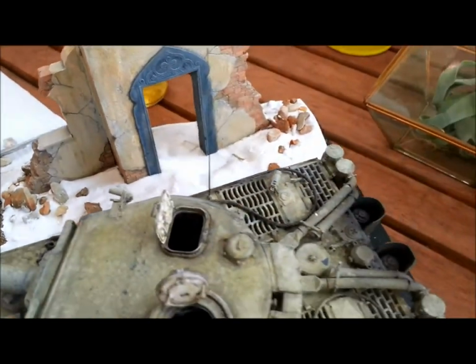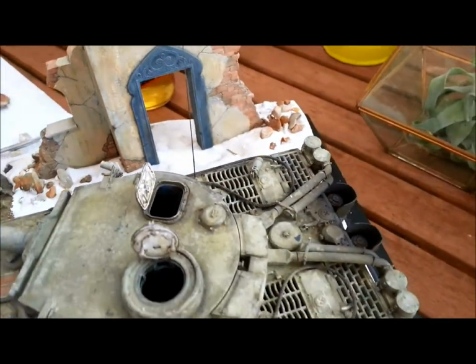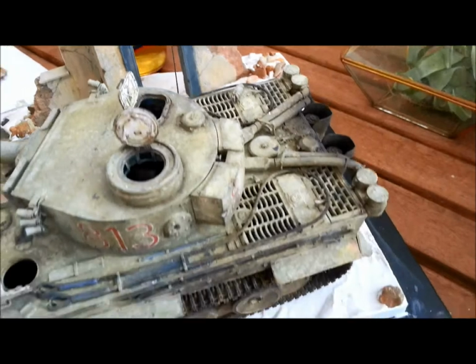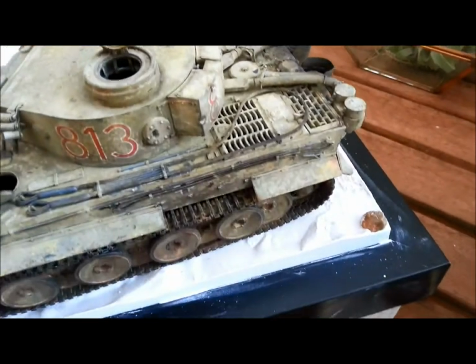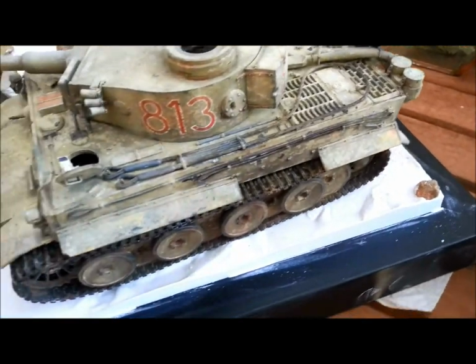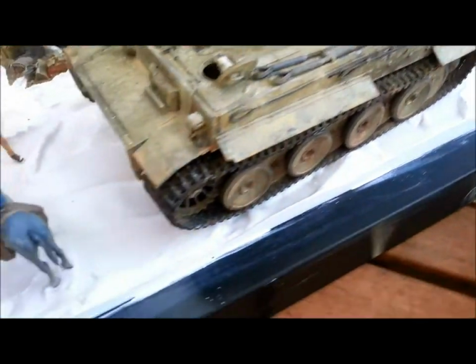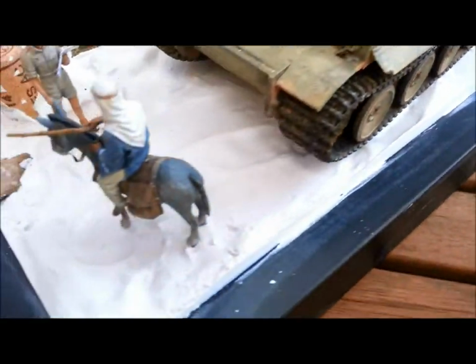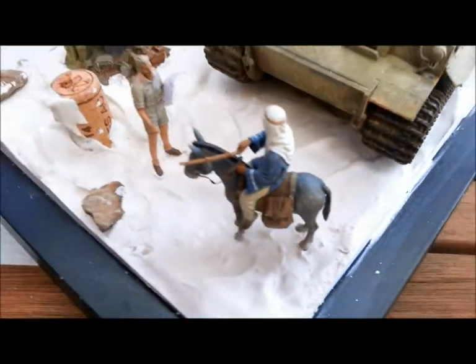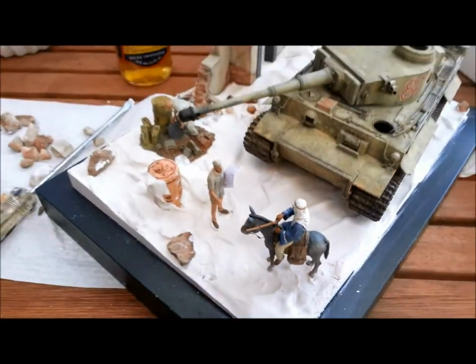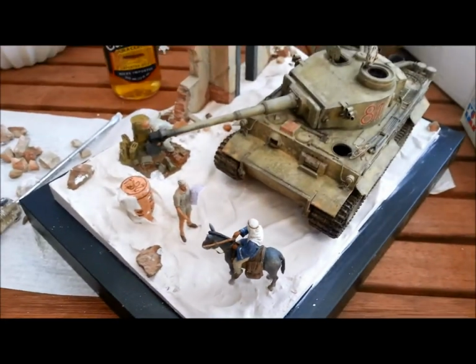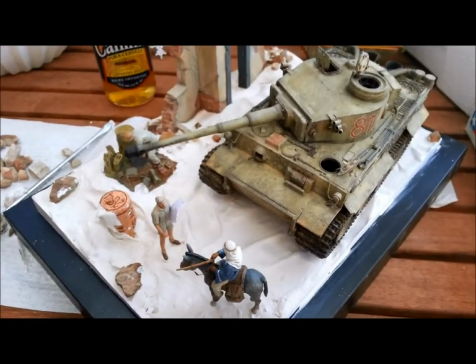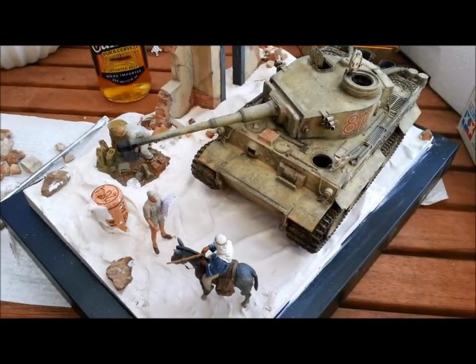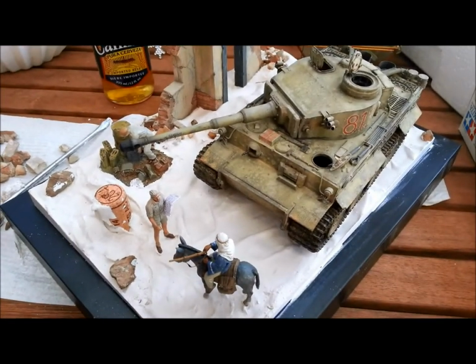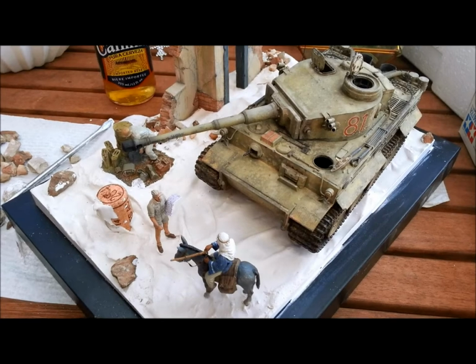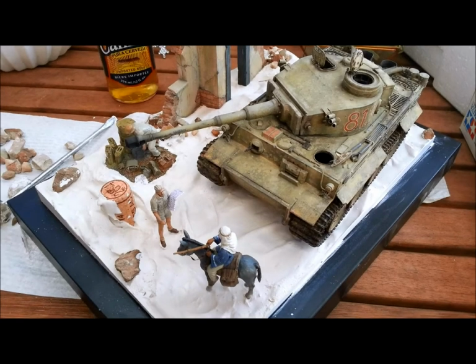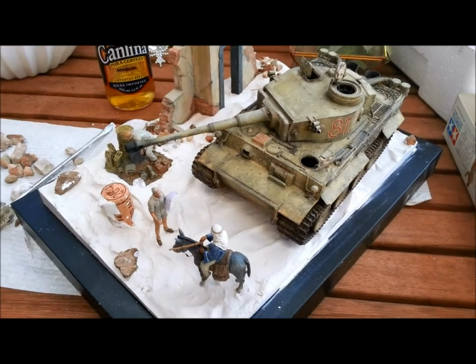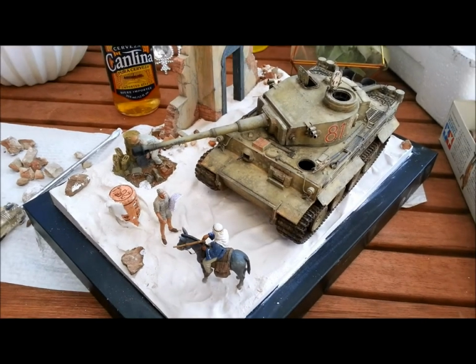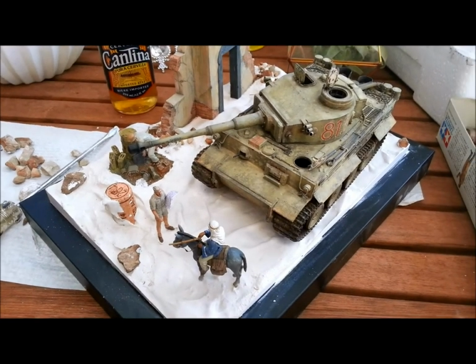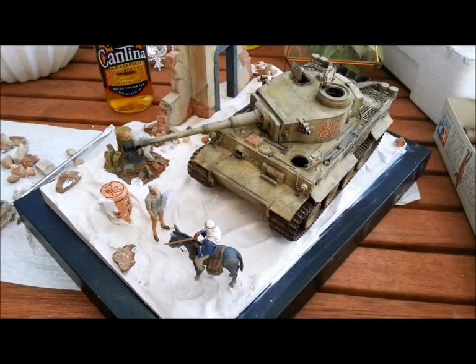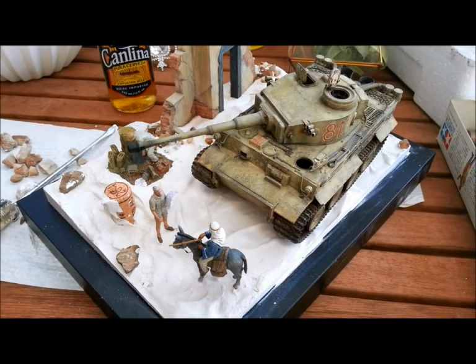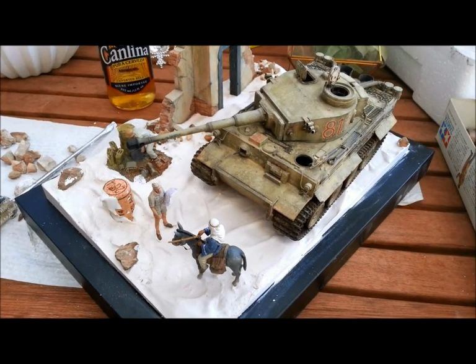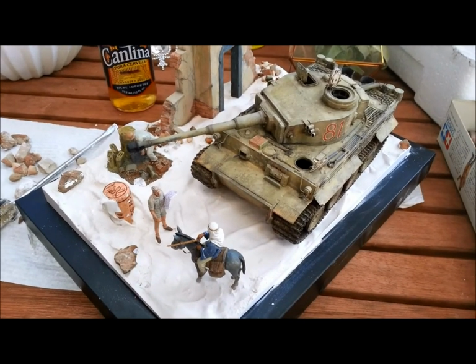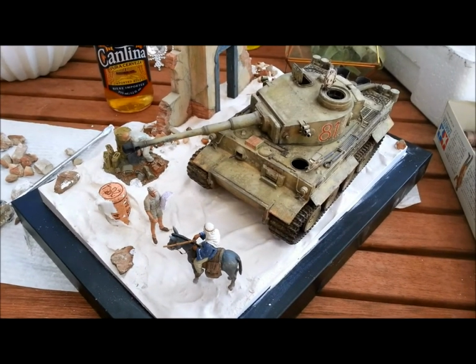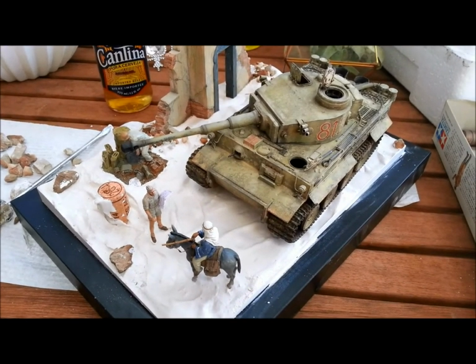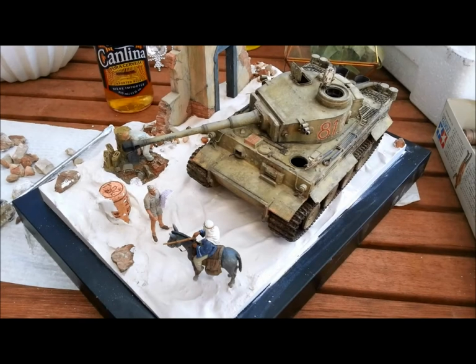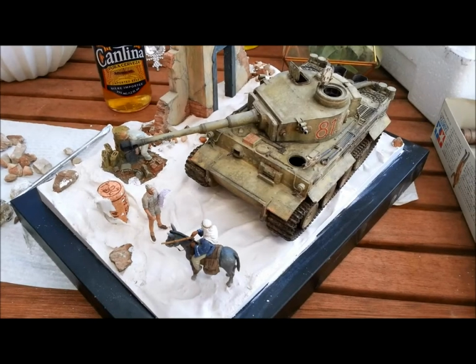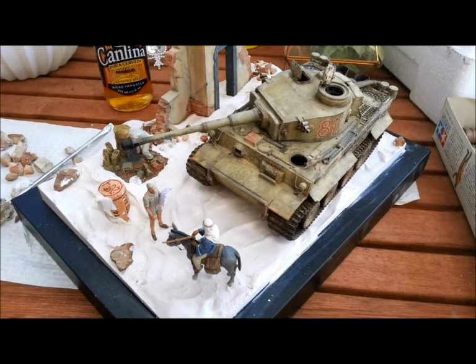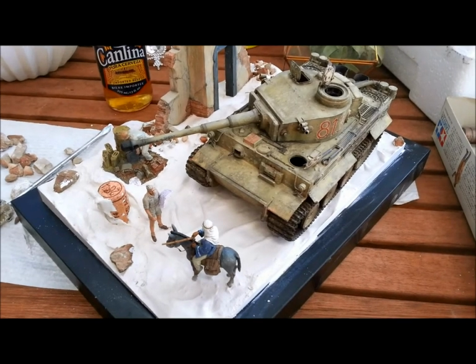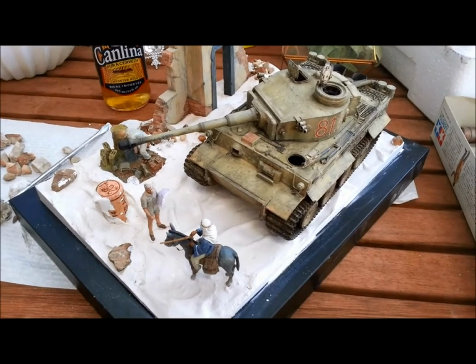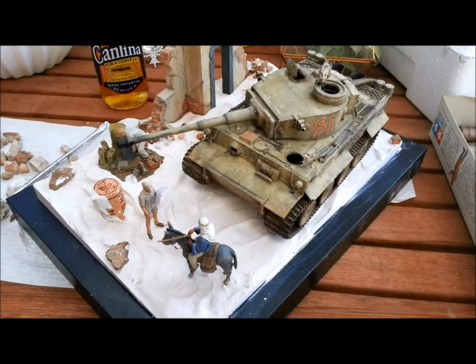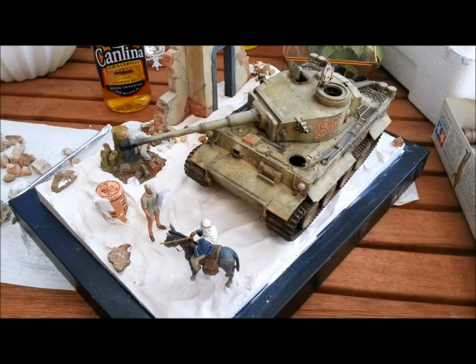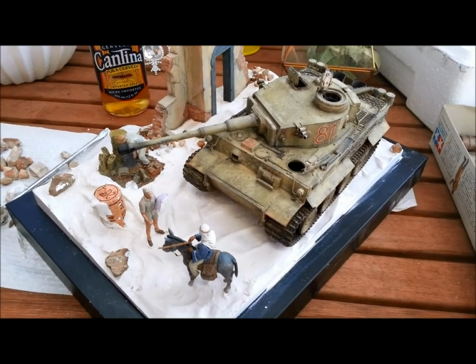Anyway, I hope you've enjoyed the video. Come back soon to see the finished result of my Tunisian Diorama. Thanks for watching, and subscribe to my channel — it's Dave's Model Workshop. Cheers, guys. Bye.